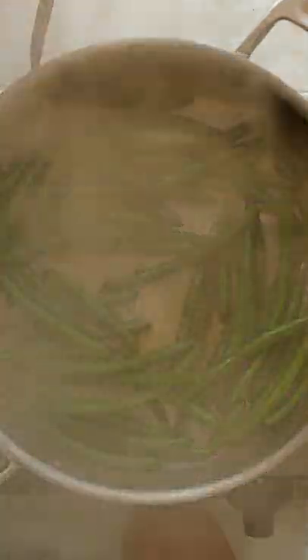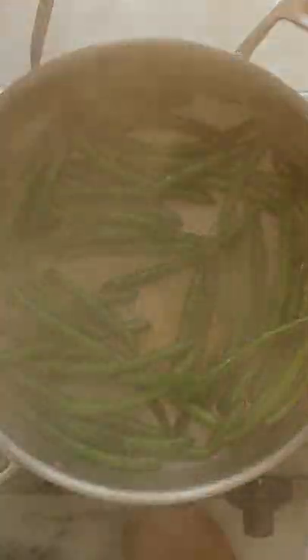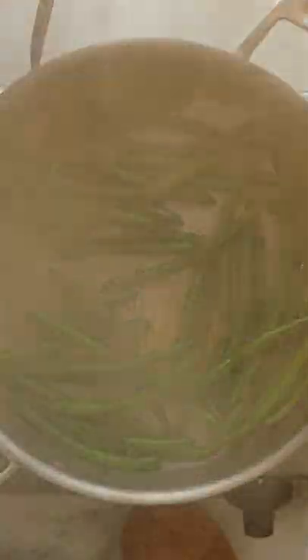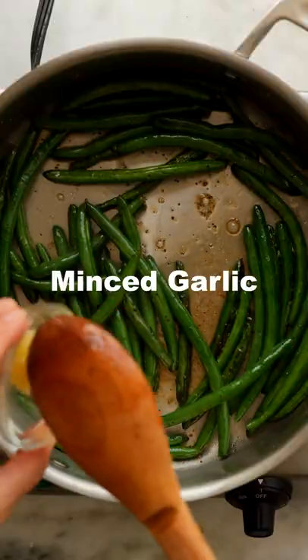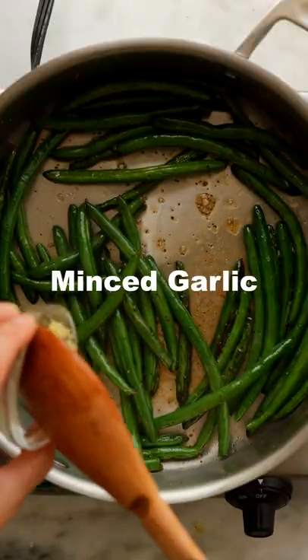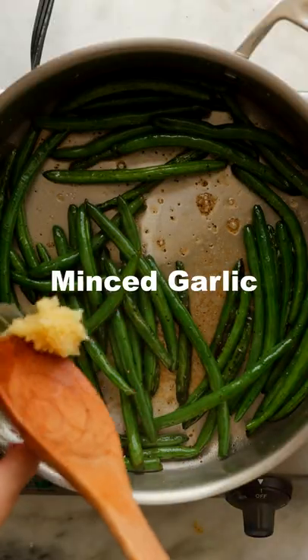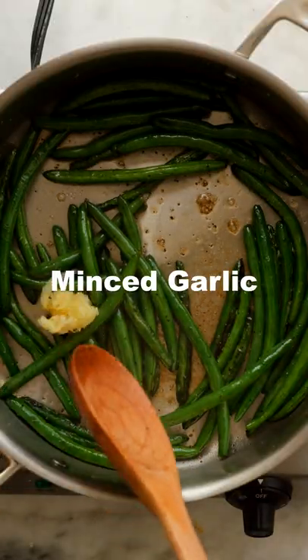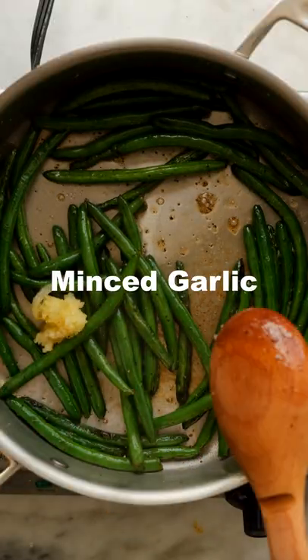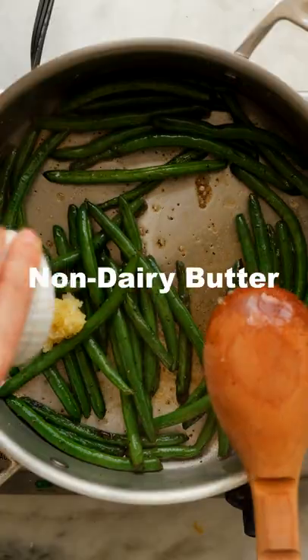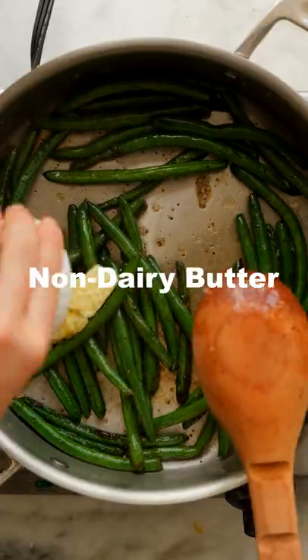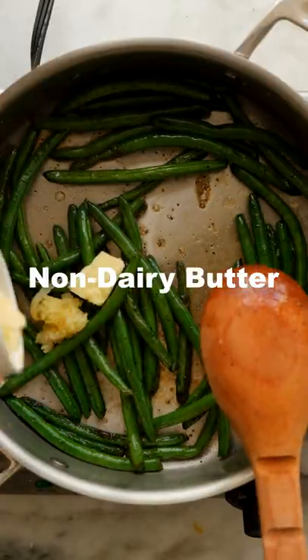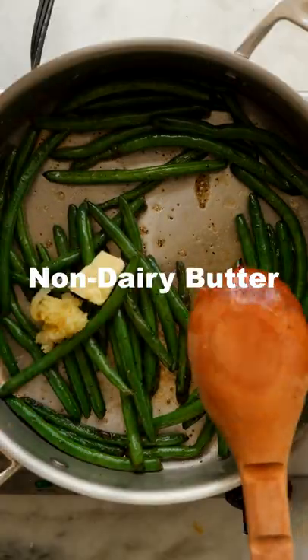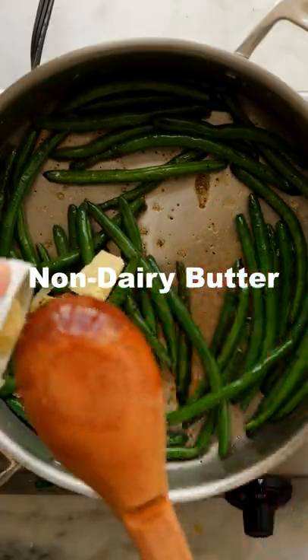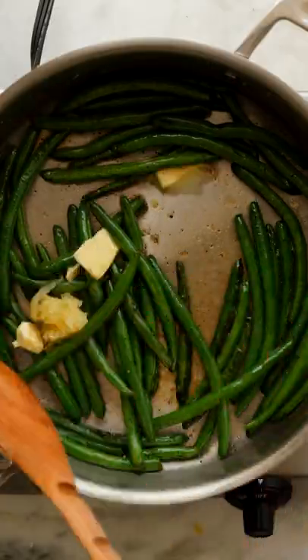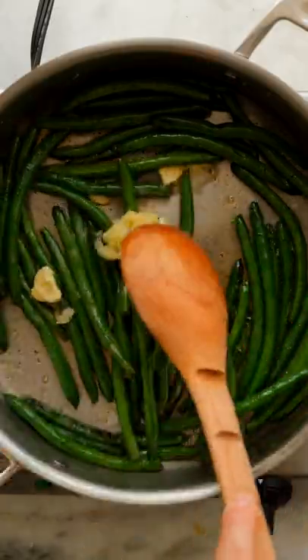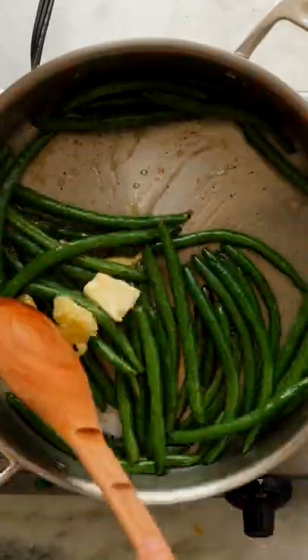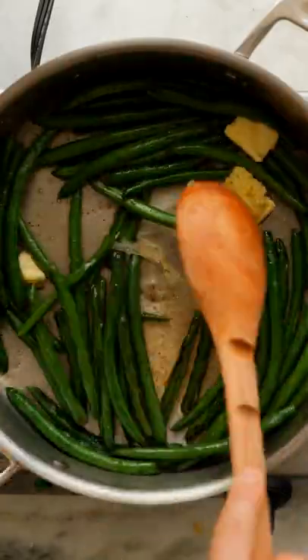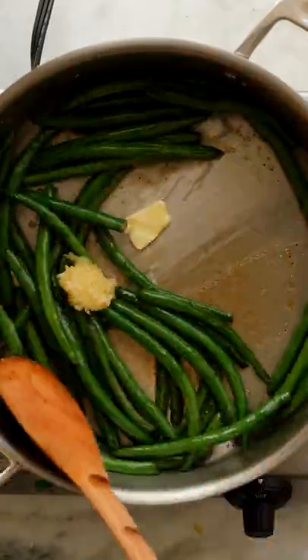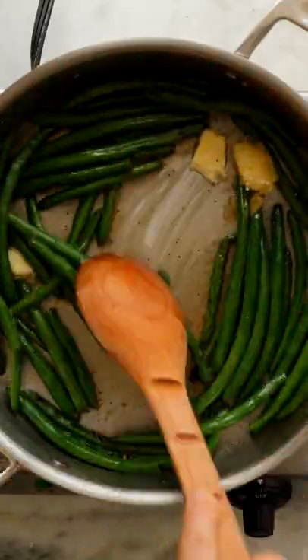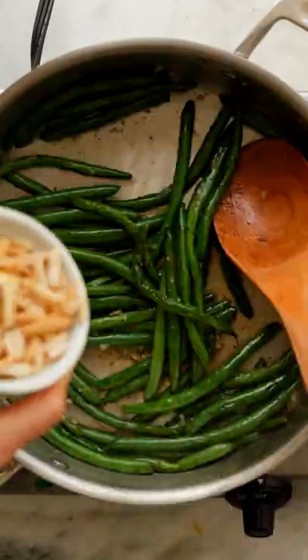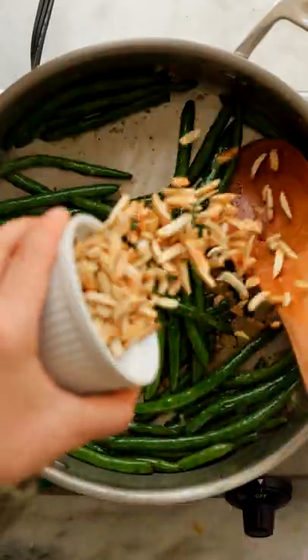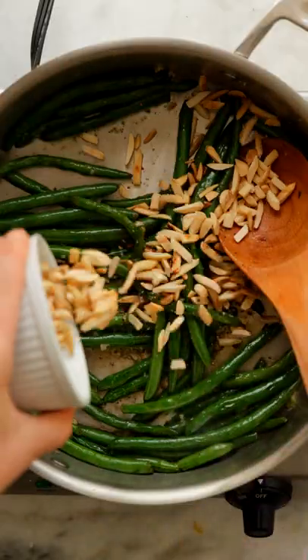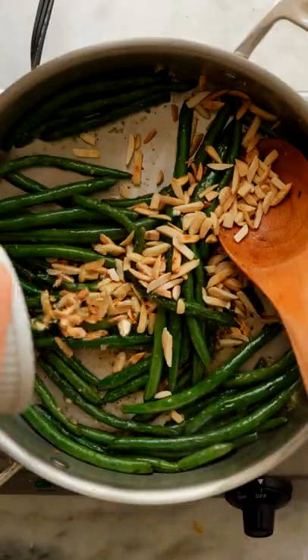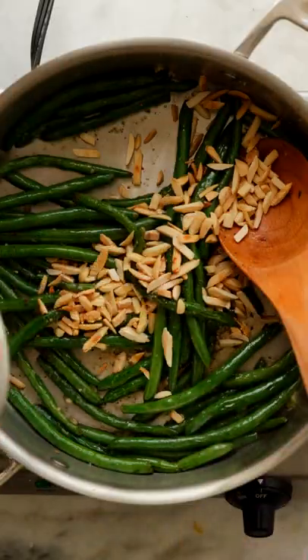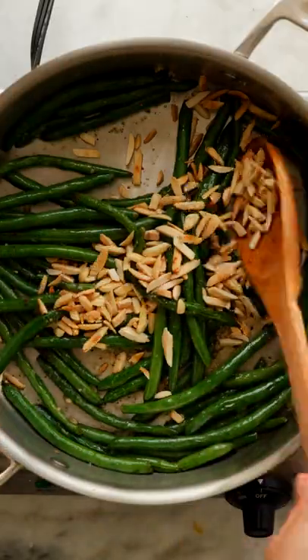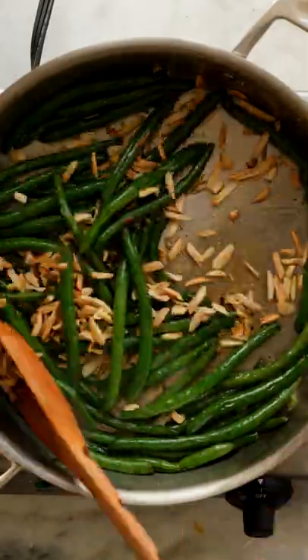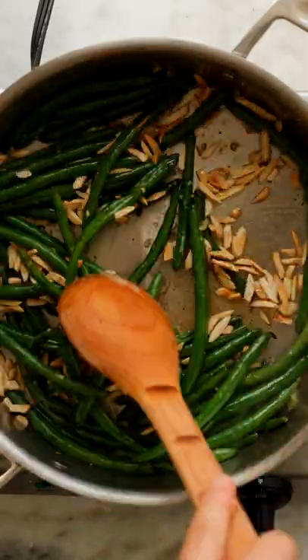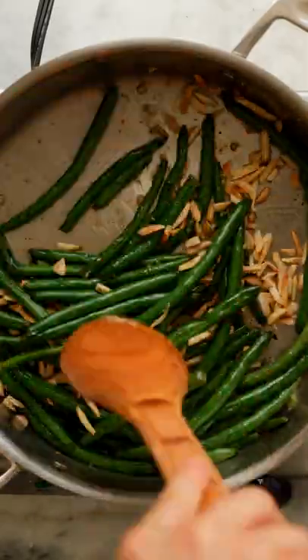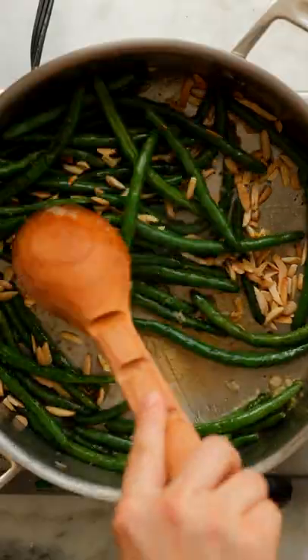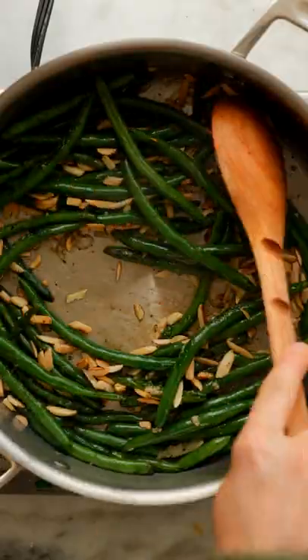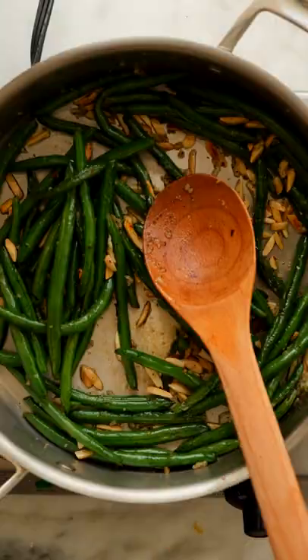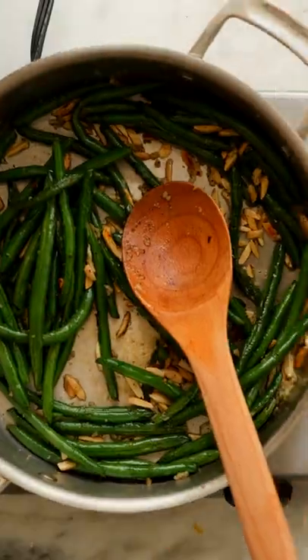Once they're fork tender, add in some minced garlic, a little non-dairy butter, and stir until it's all fragrant. Add in your toasted almonds, stir until everything's combined, and that's it.